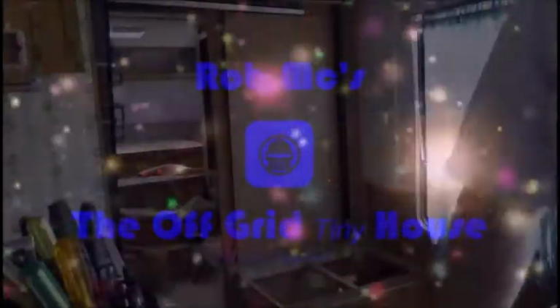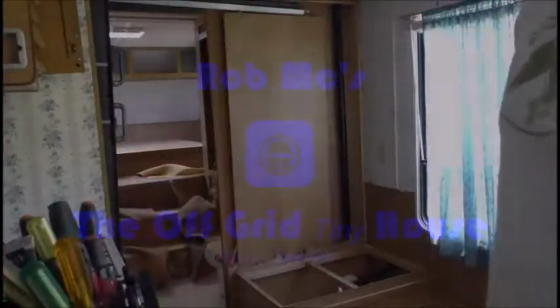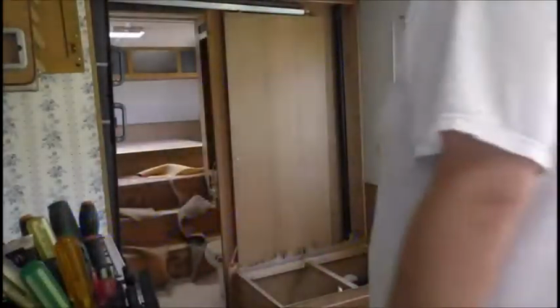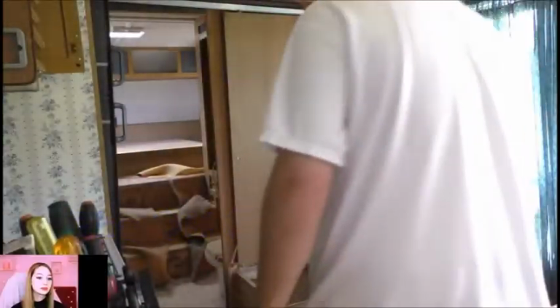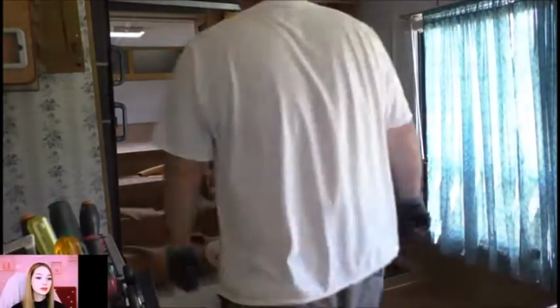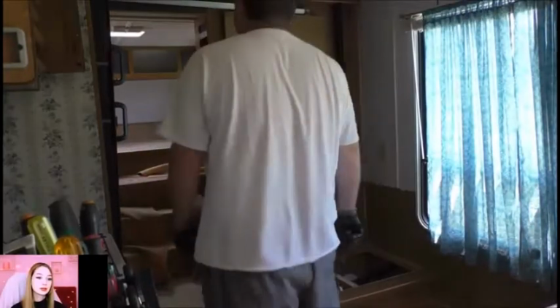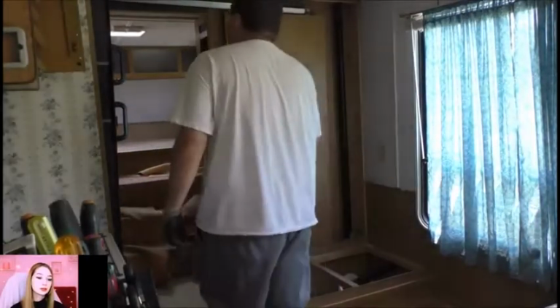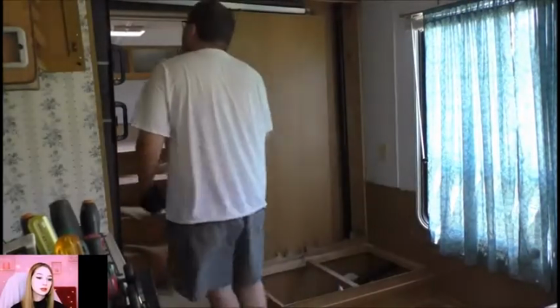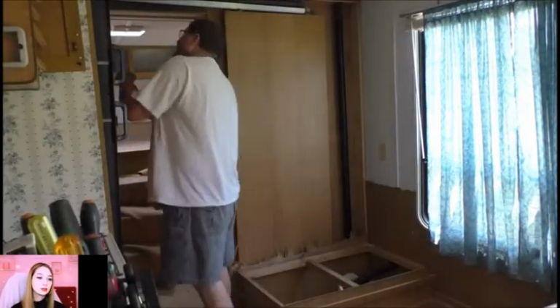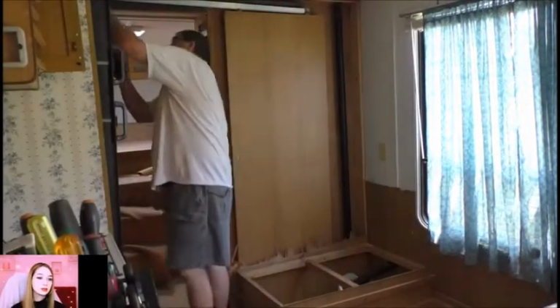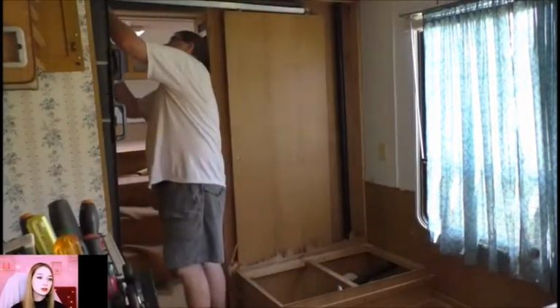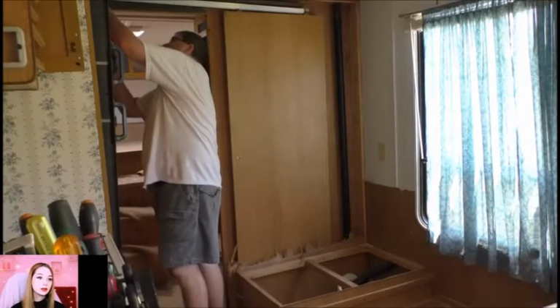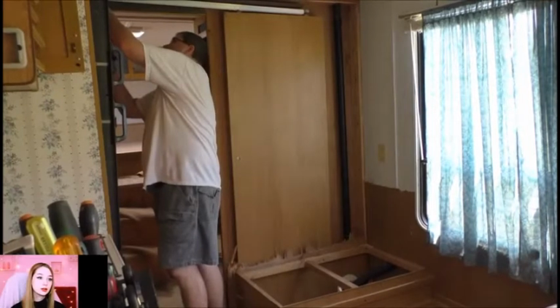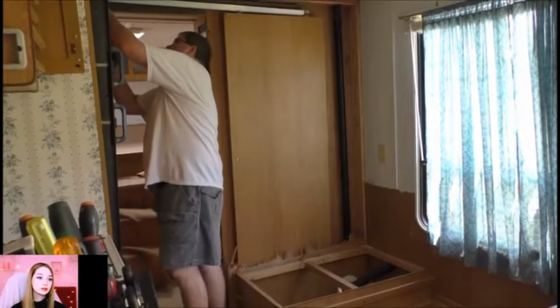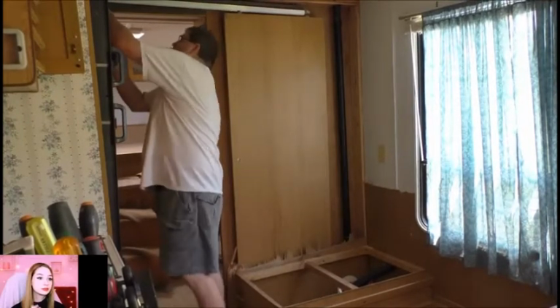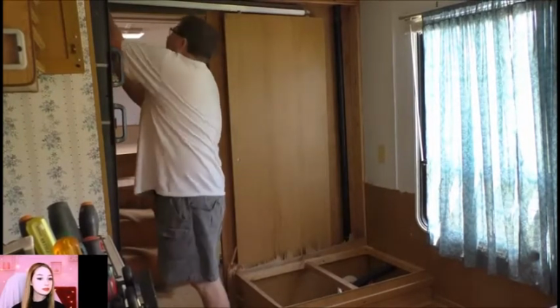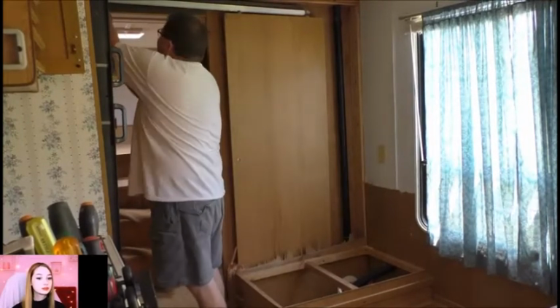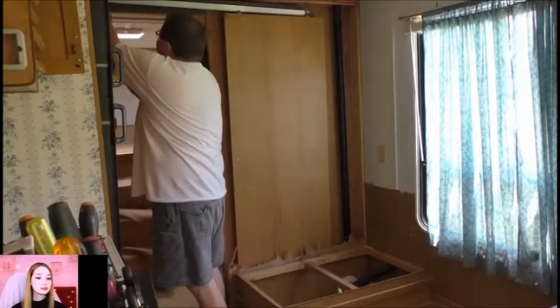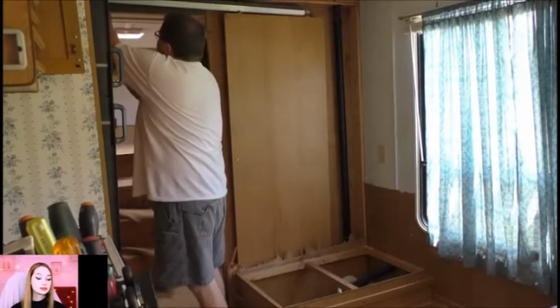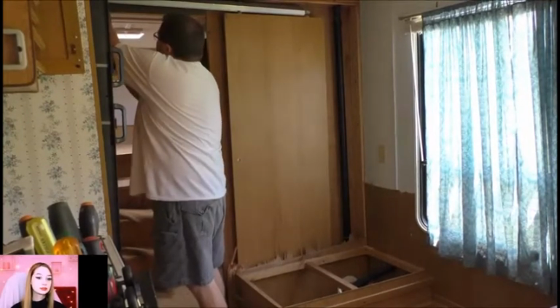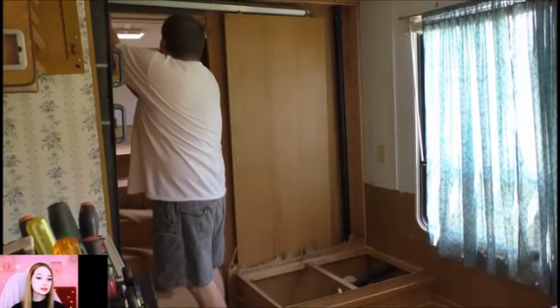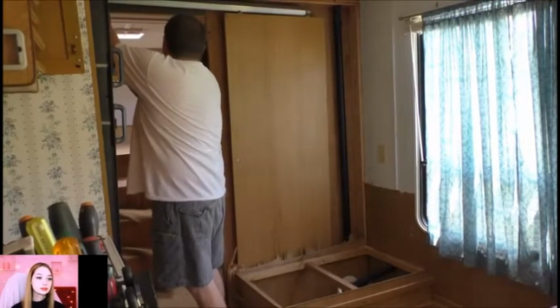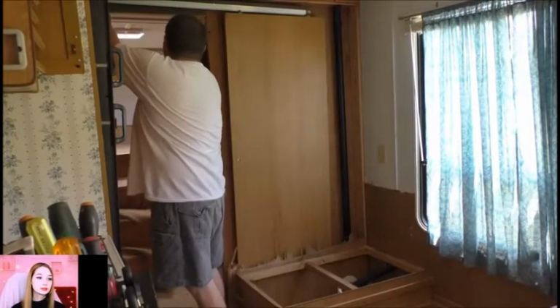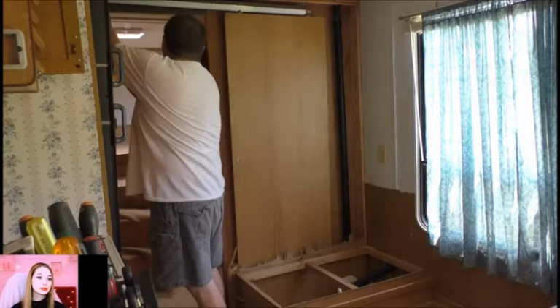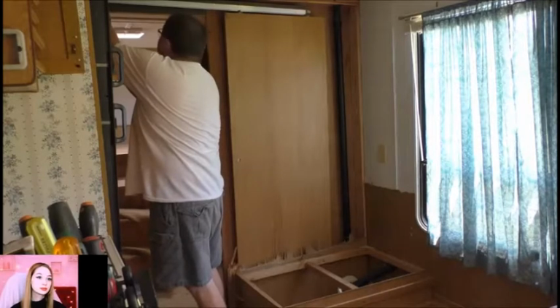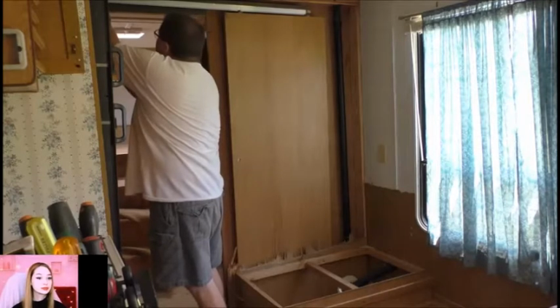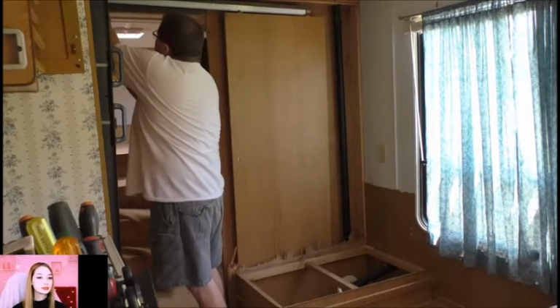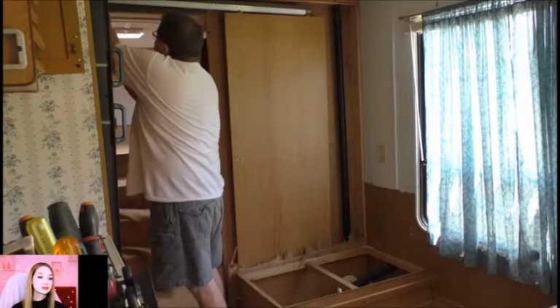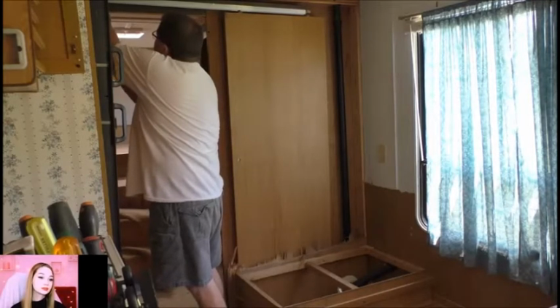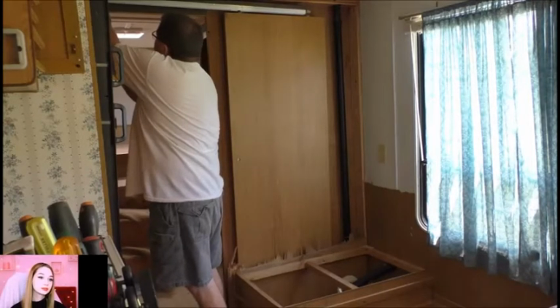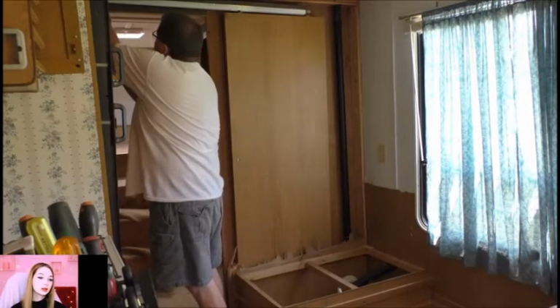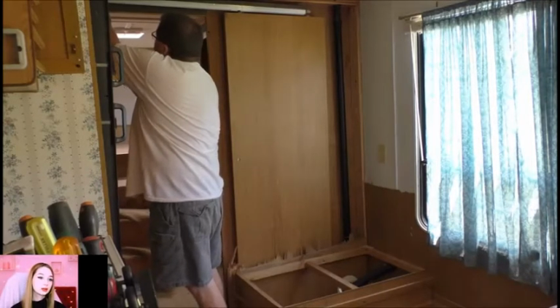All righty, we're down to the last screw for the track here for that pocket door that I'm taking out guys, and then this thing should tip over and try to kill me, I would assume.